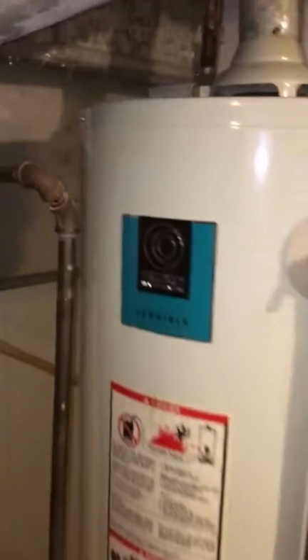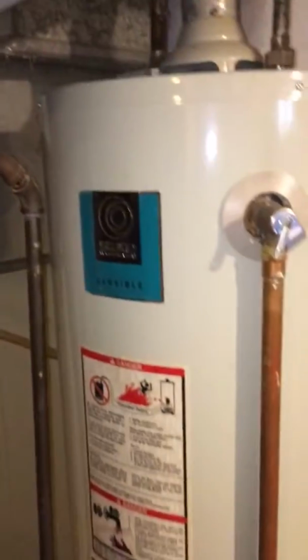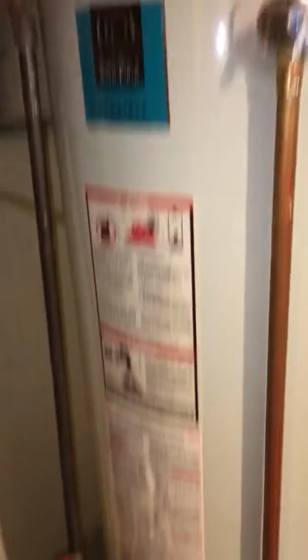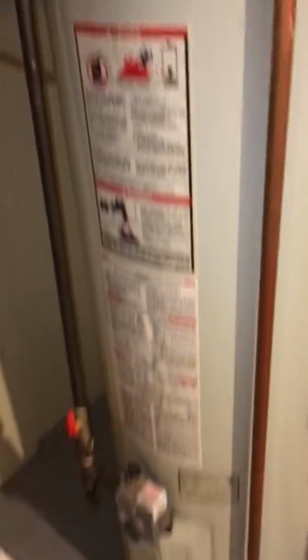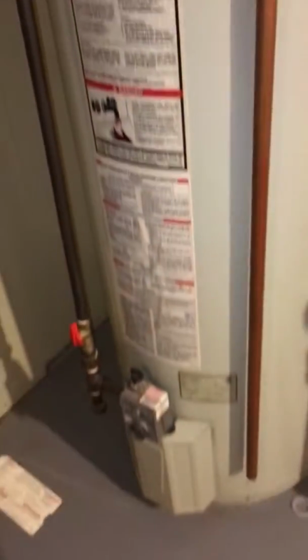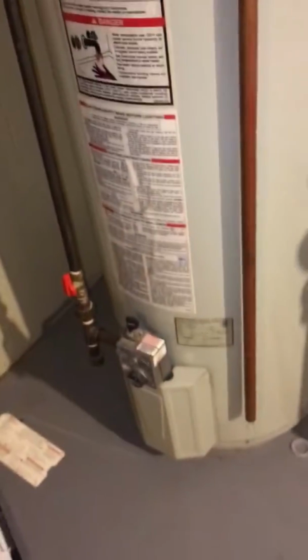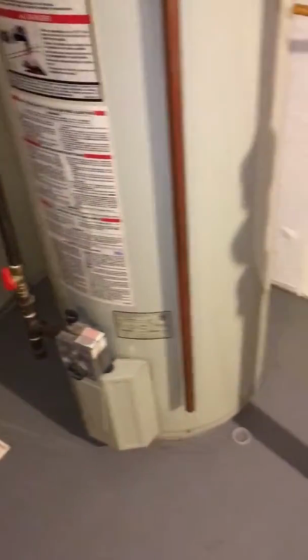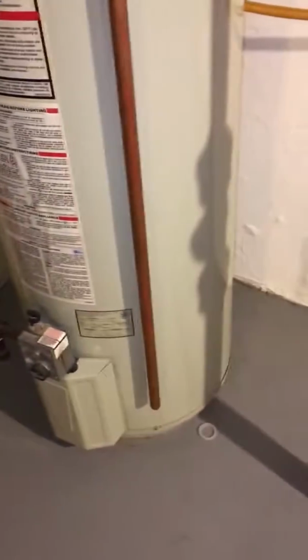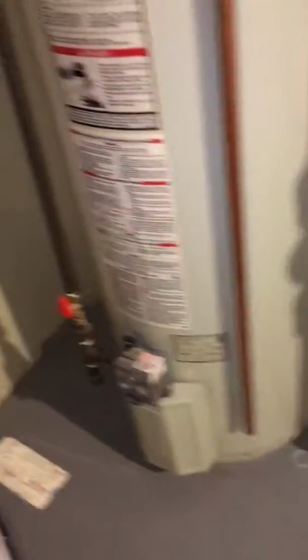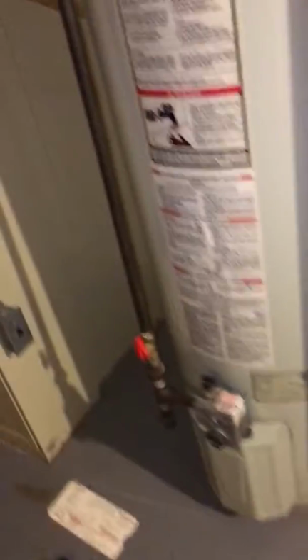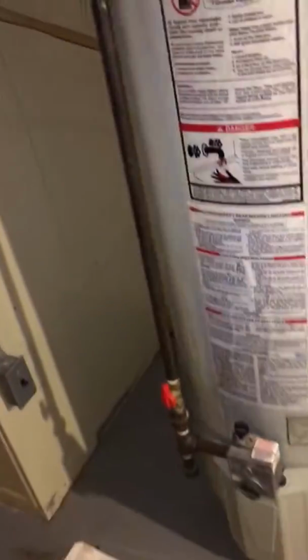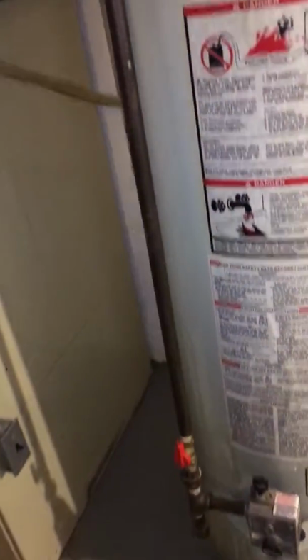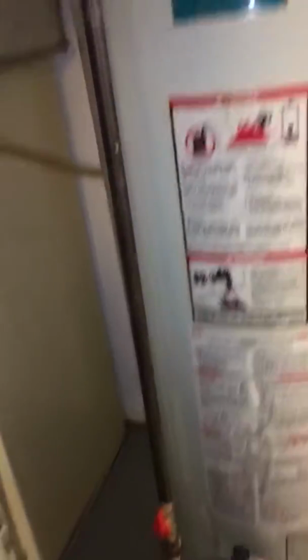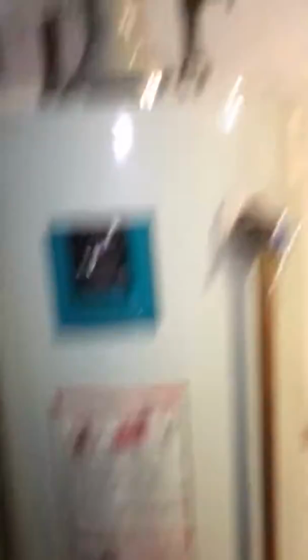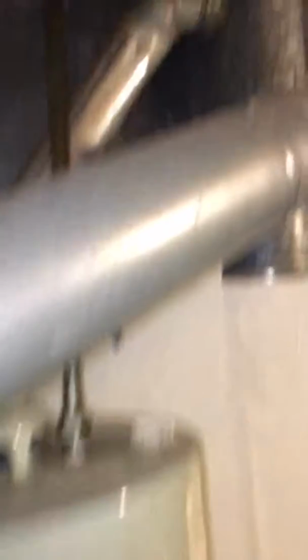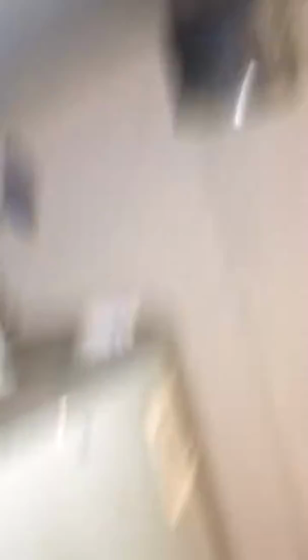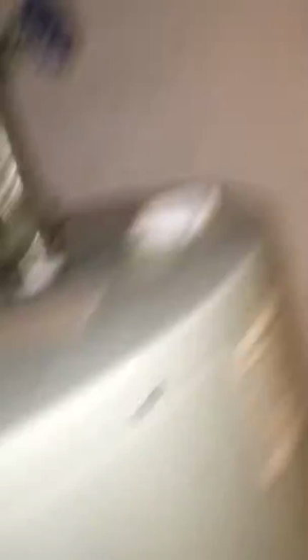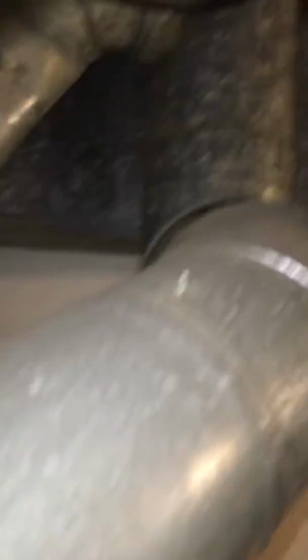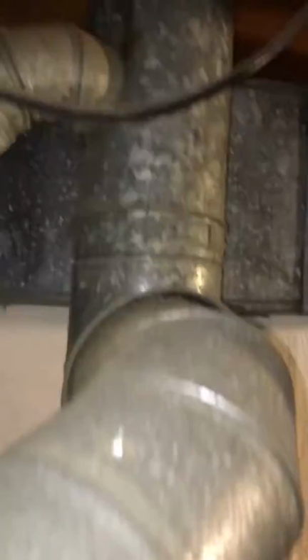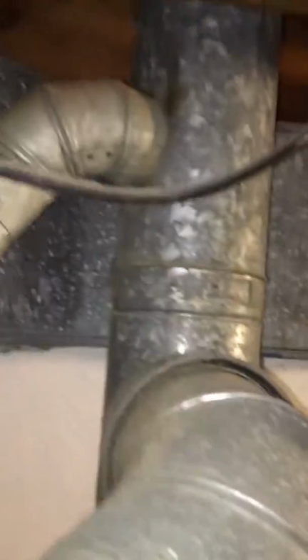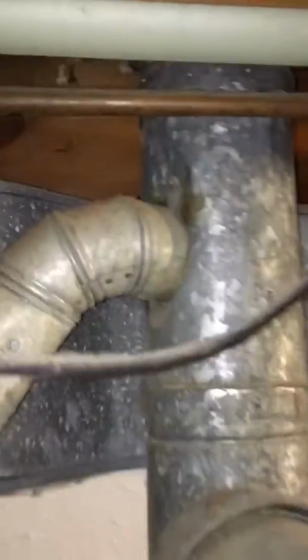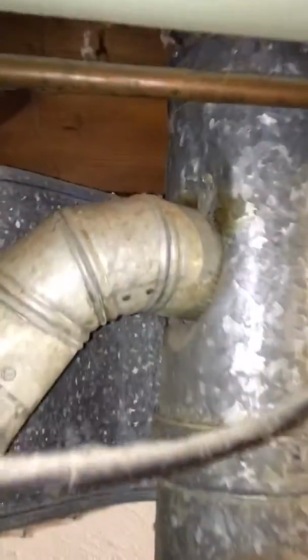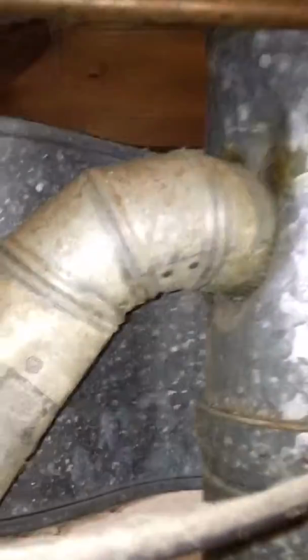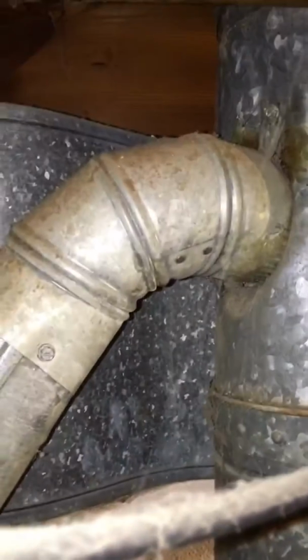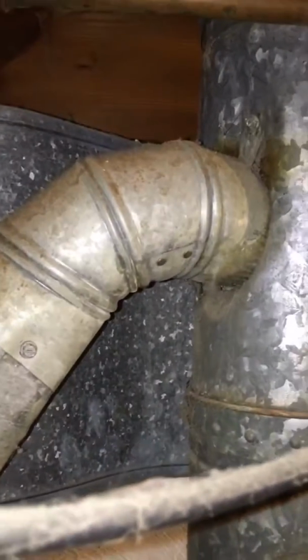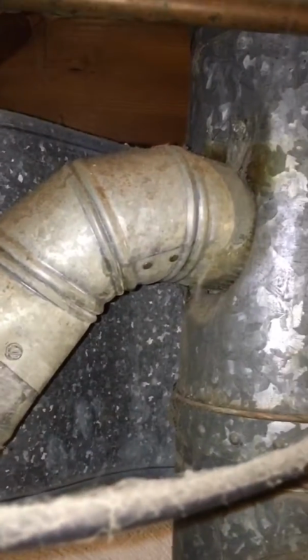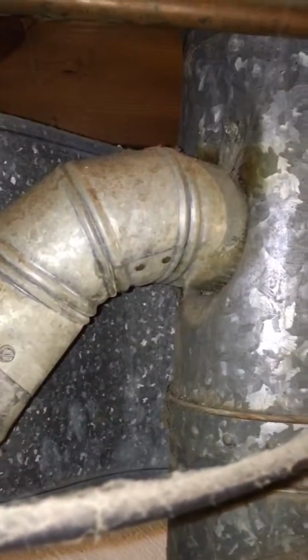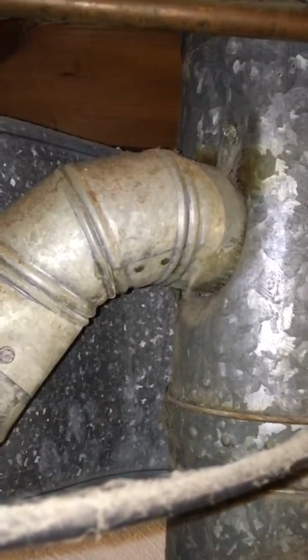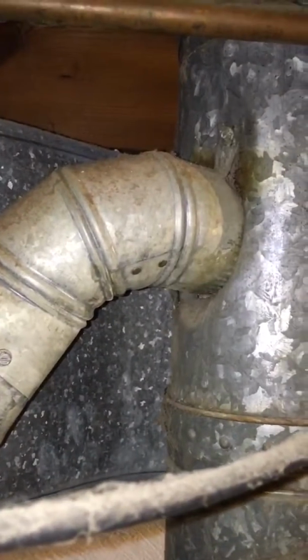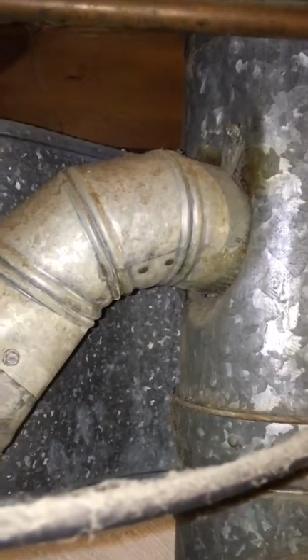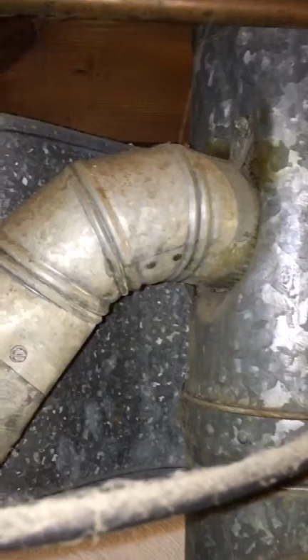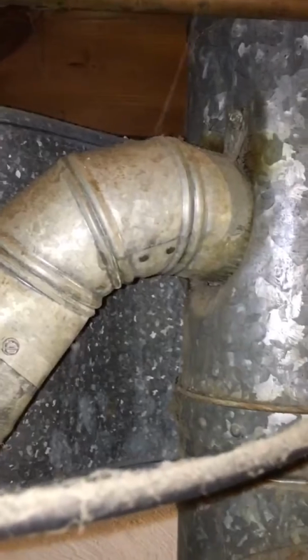They're also wanting to replace the water heater. We're going to have to figure something out with that flue, because I don't think that's going to be very satisfactory there.